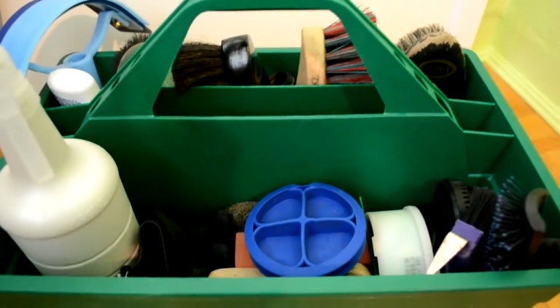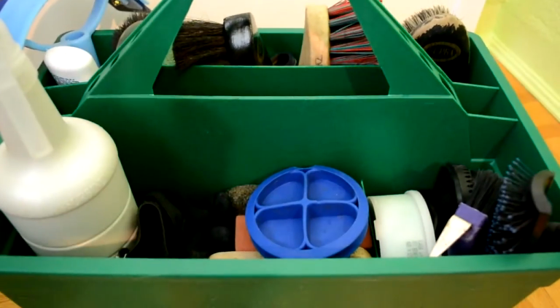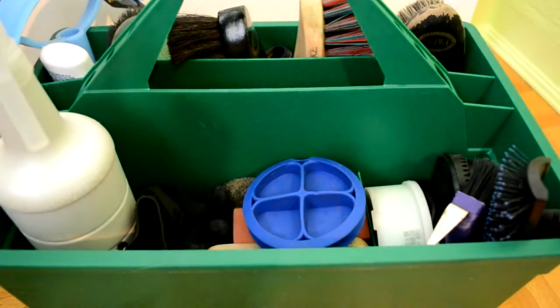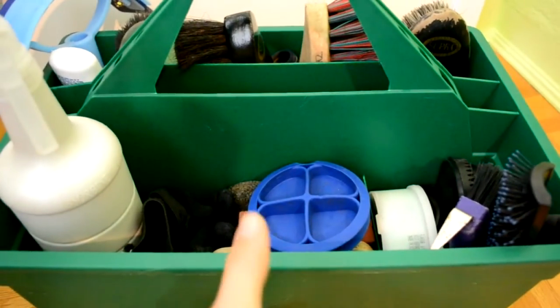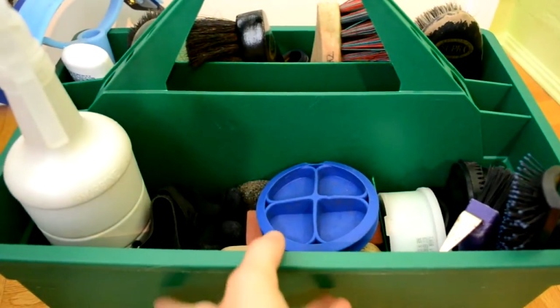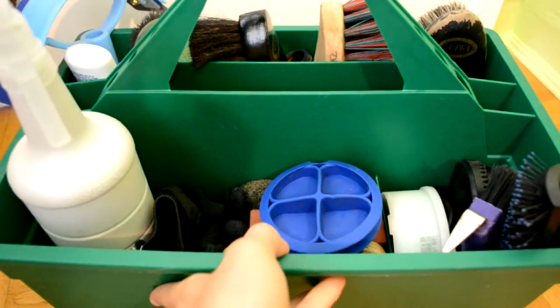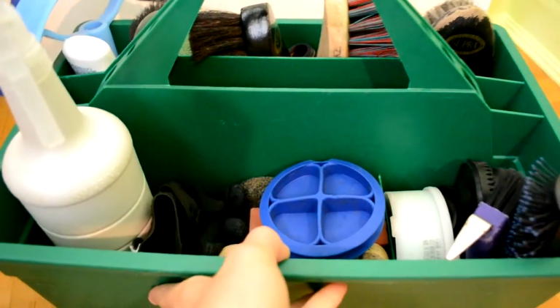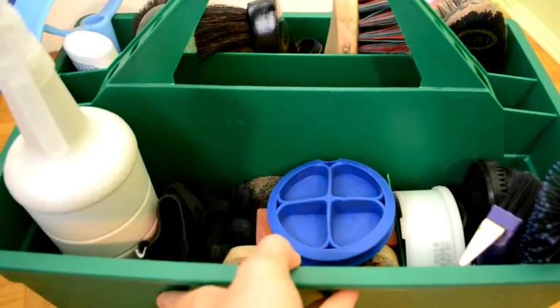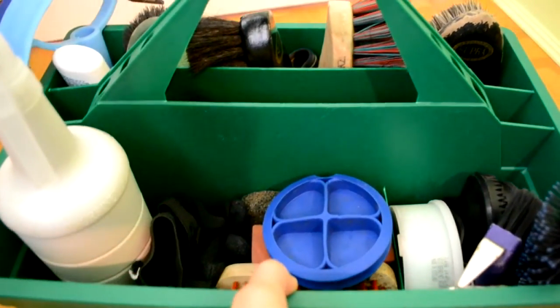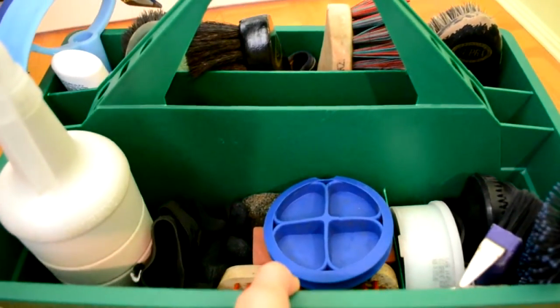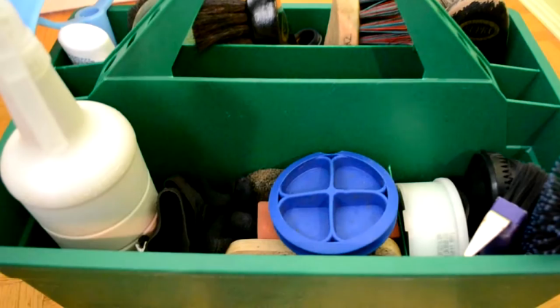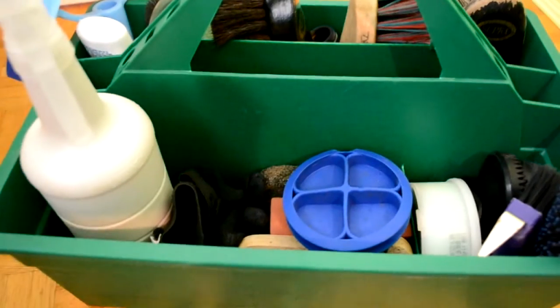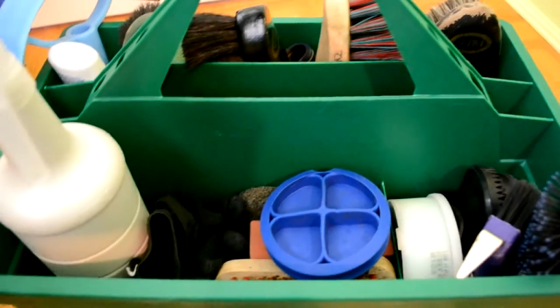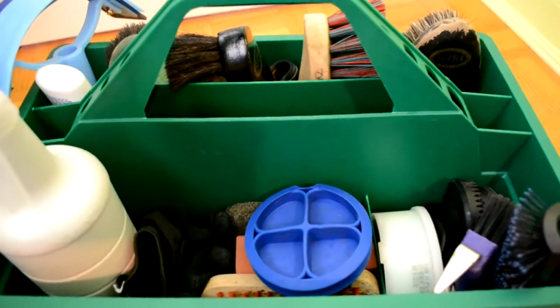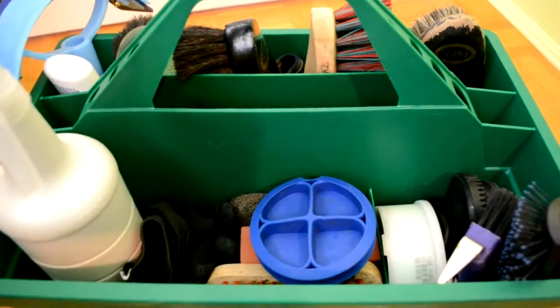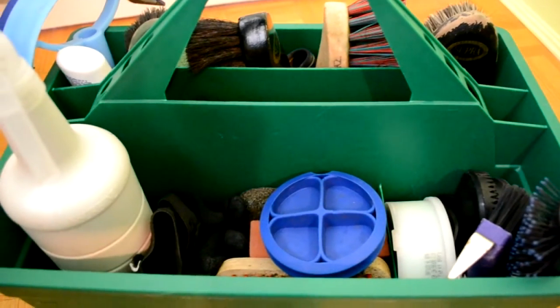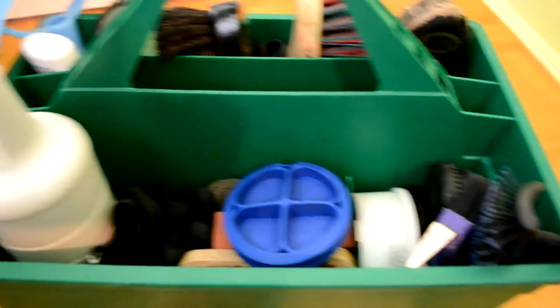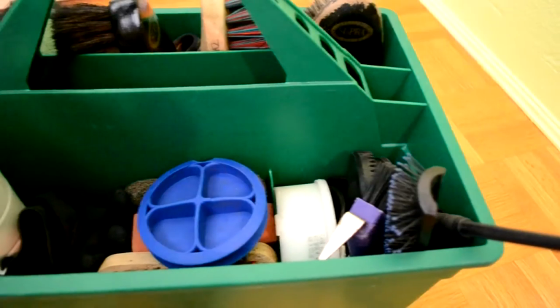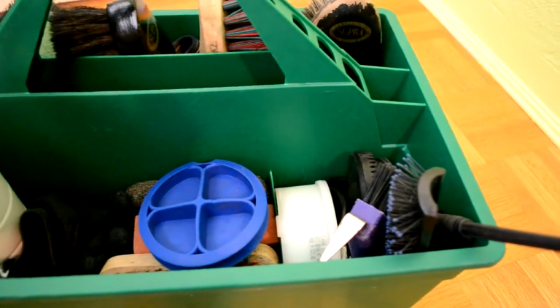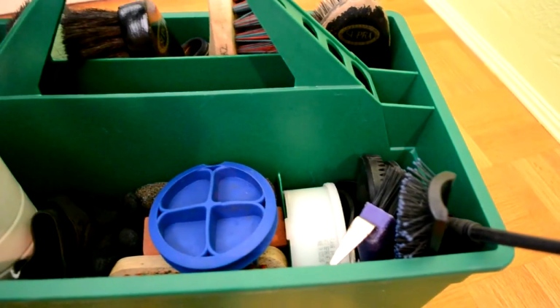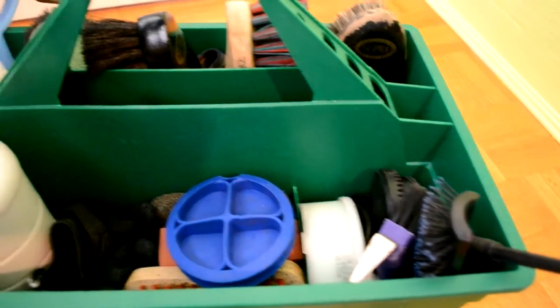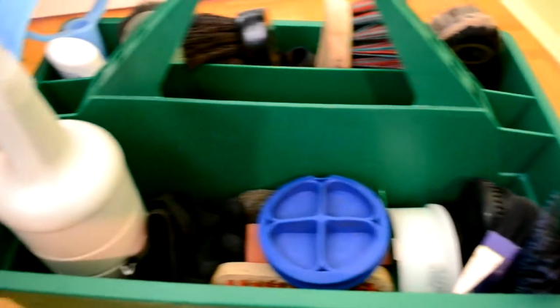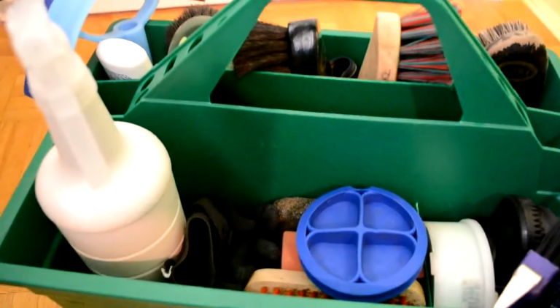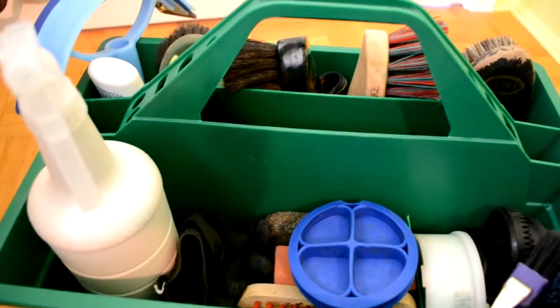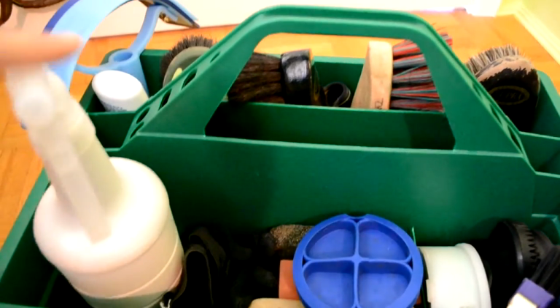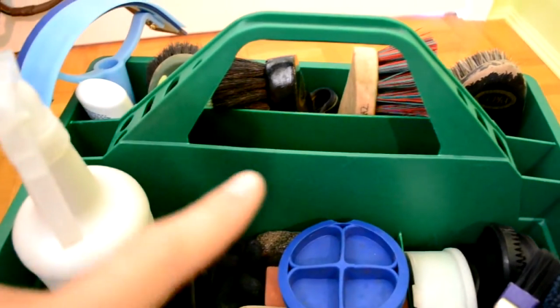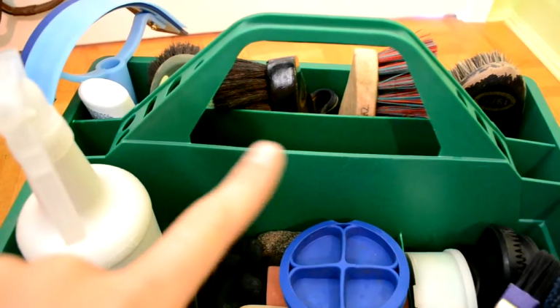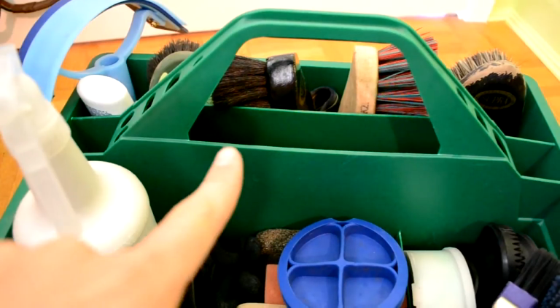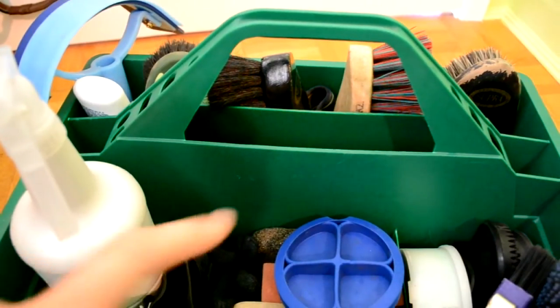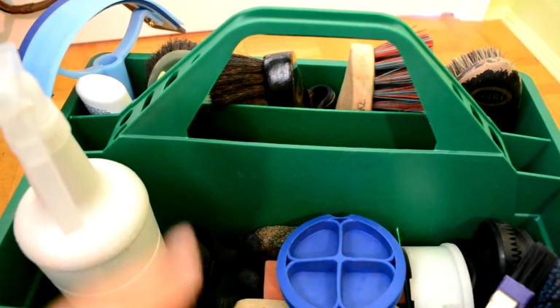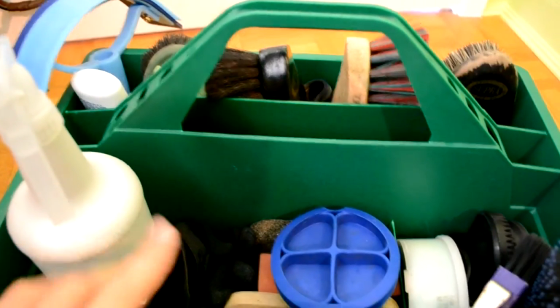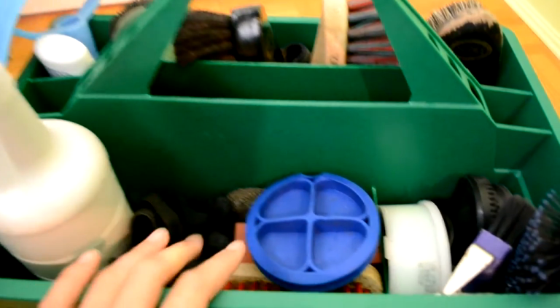So there are like a regular grooming box, I guess, two sides. I keep all my brushes on that side and other things over here.